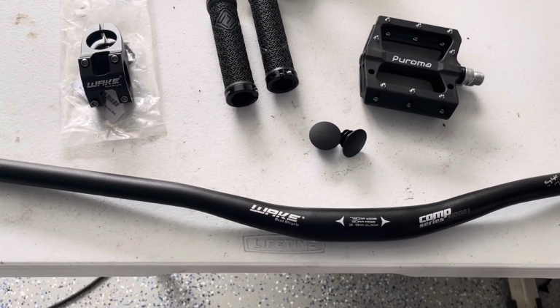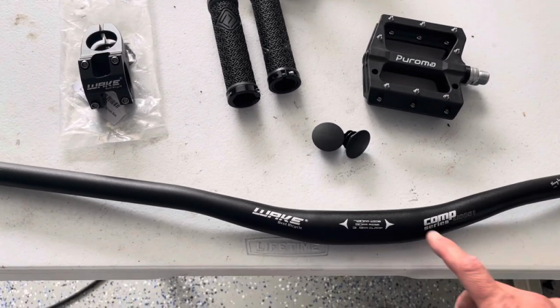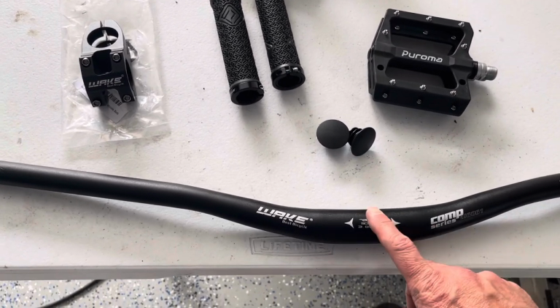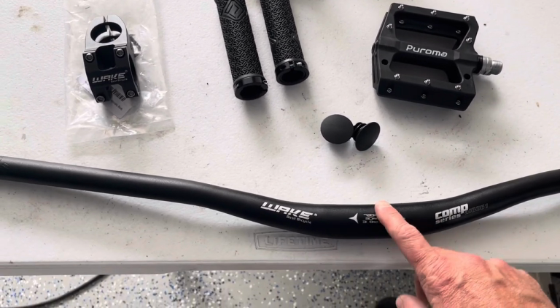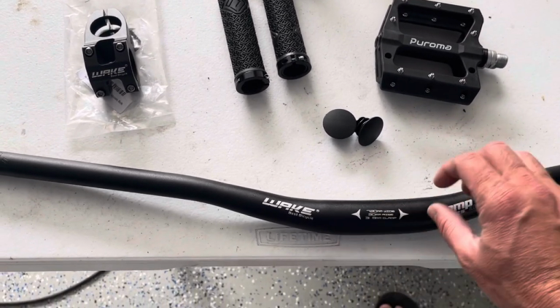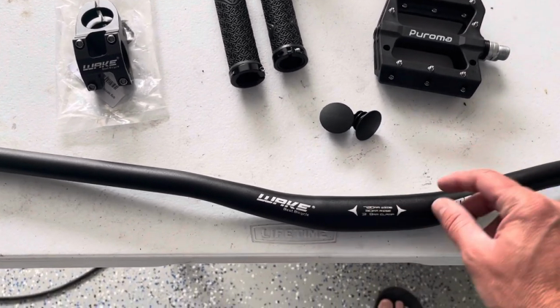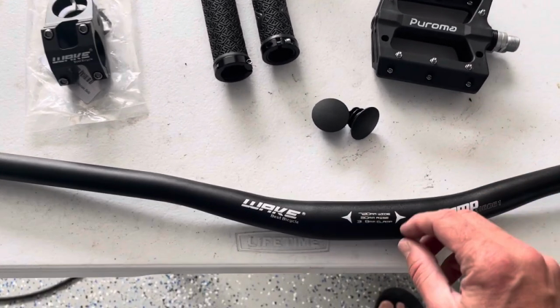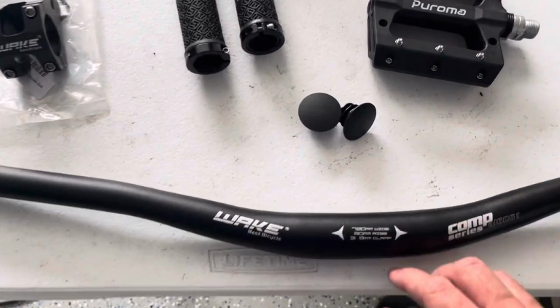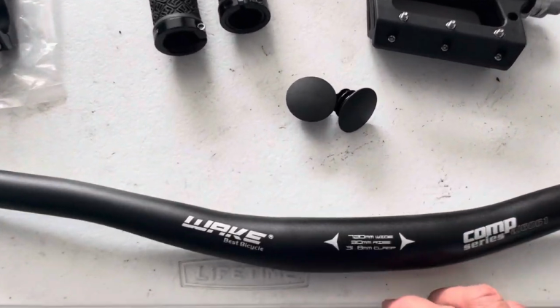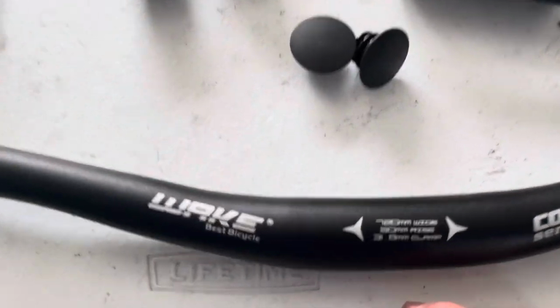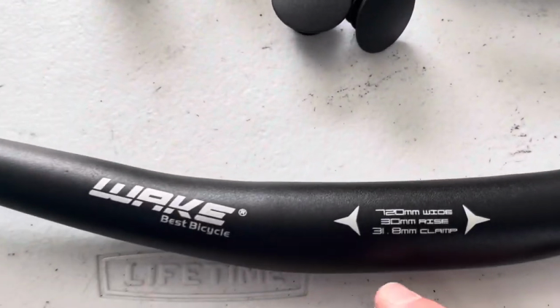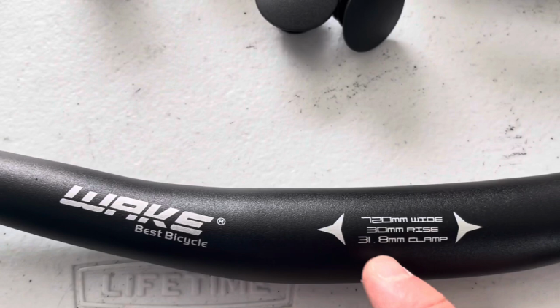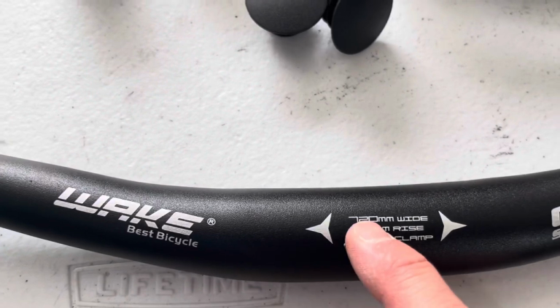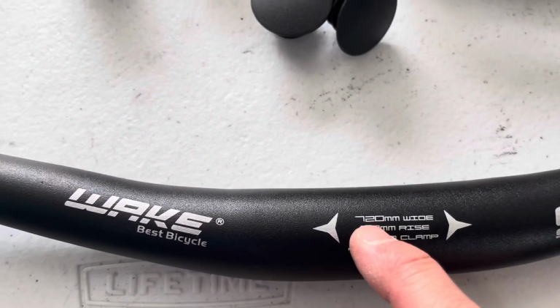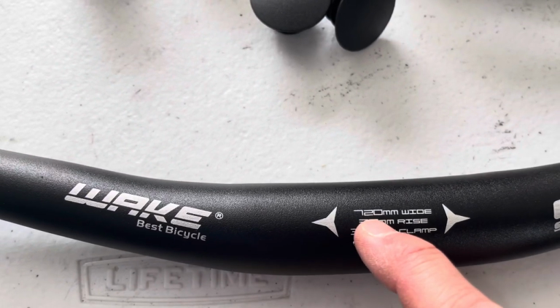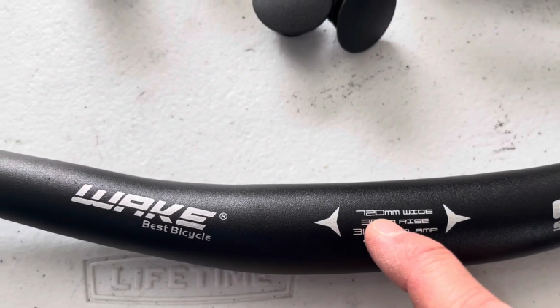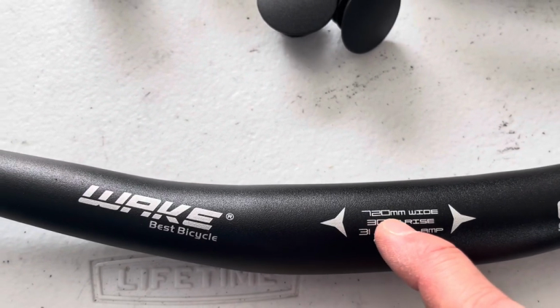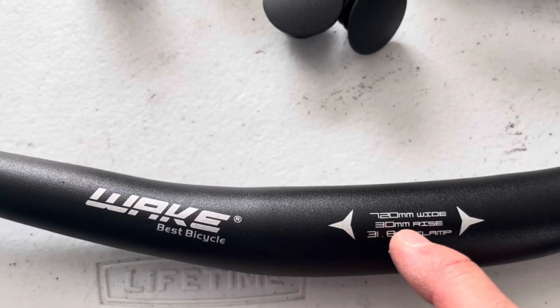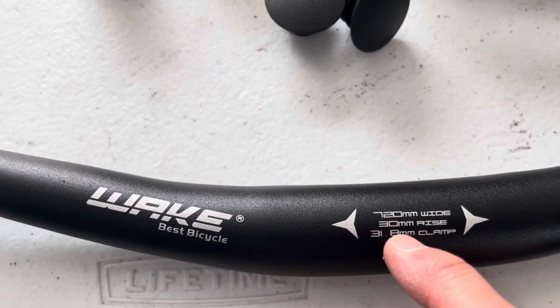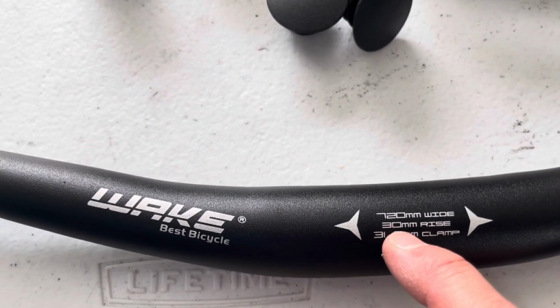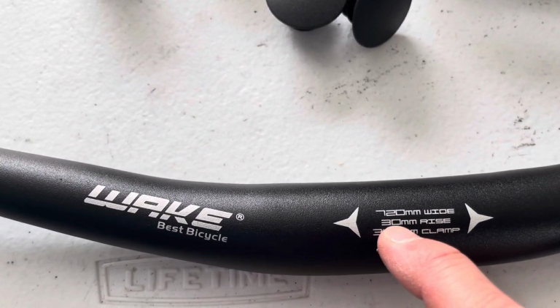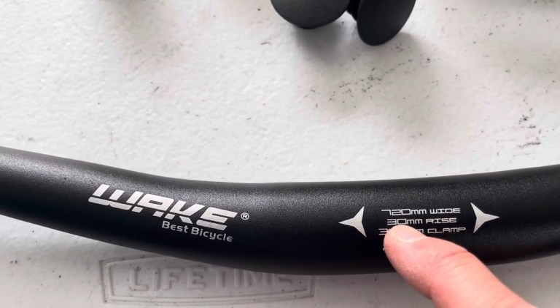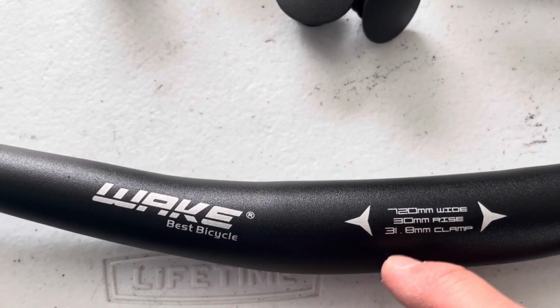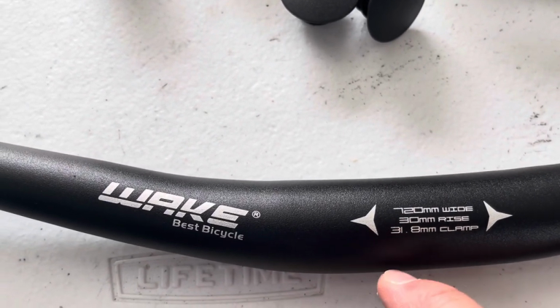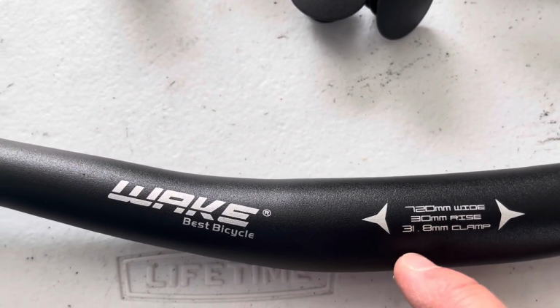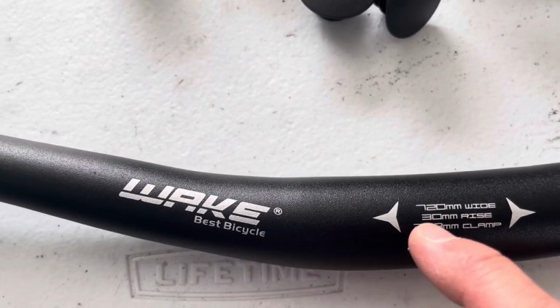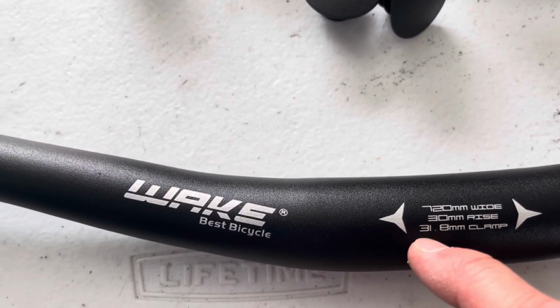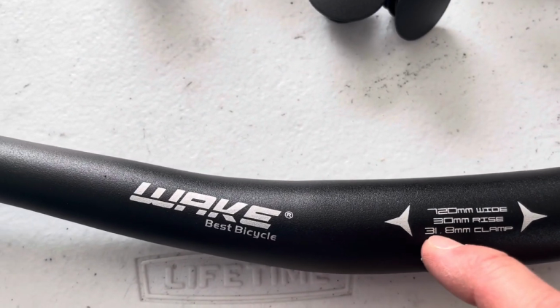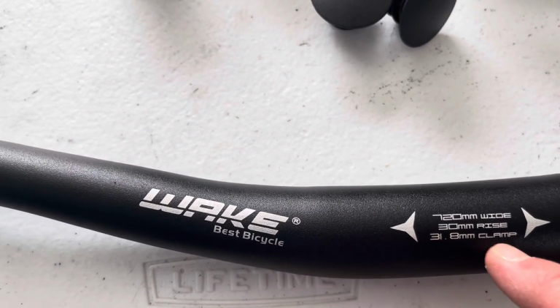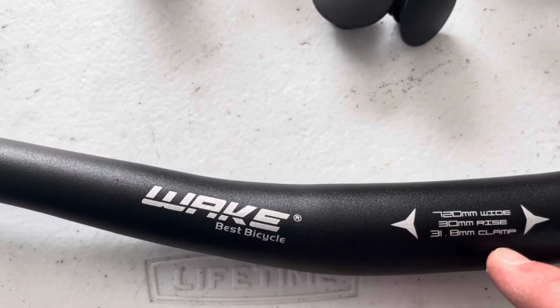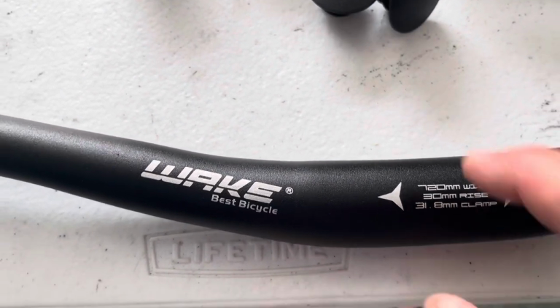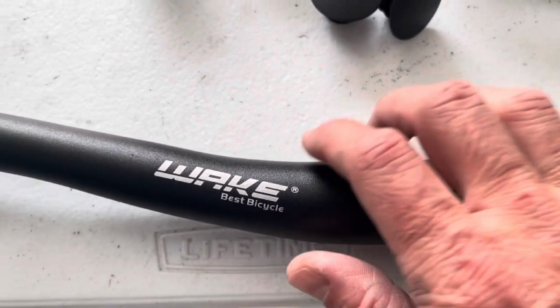So we're doing new bars. This is a Wake bar, 720 millimeter wide, 30 millimeter rise, and then it has the standard clamp size here.